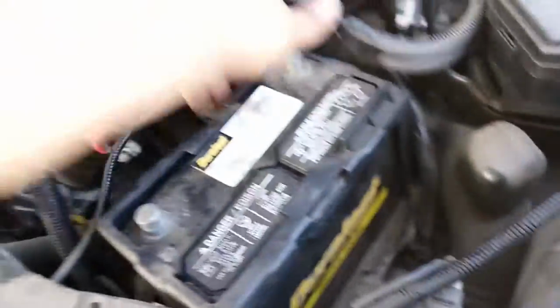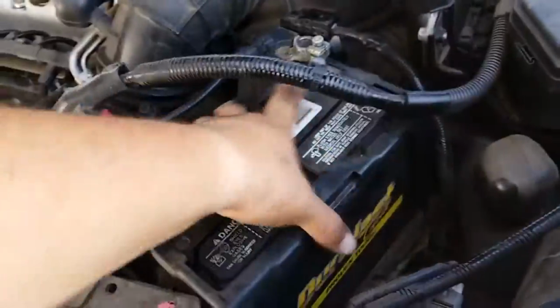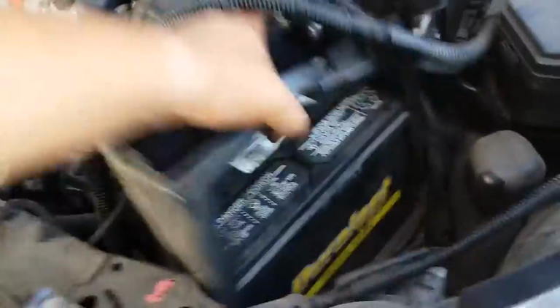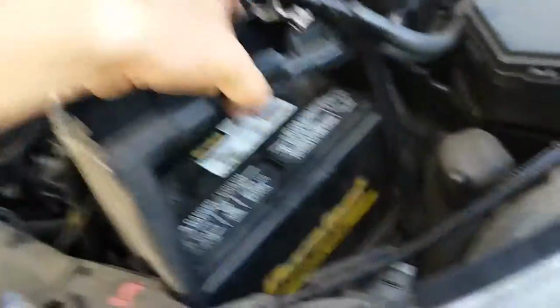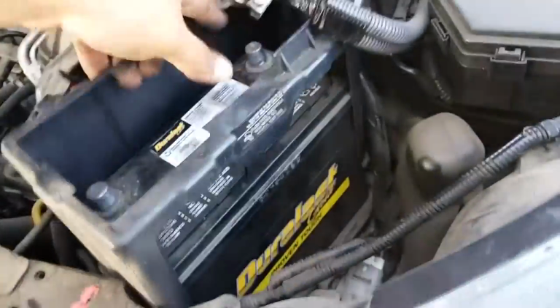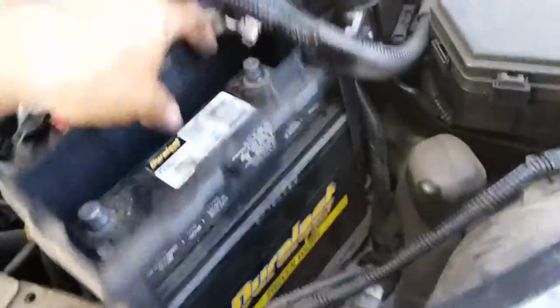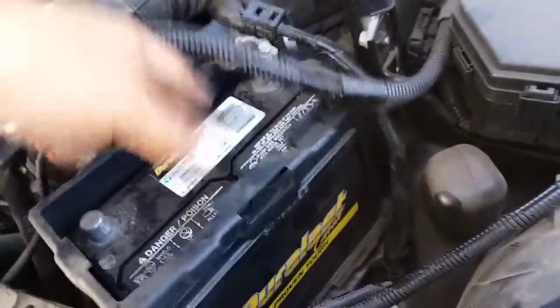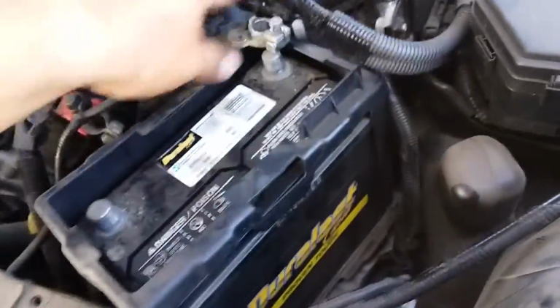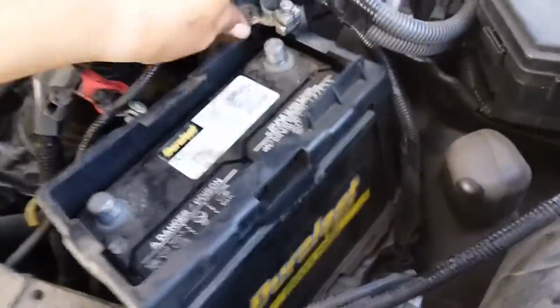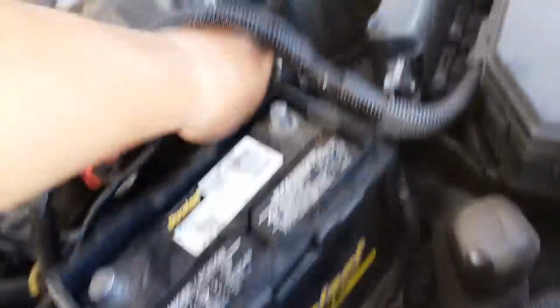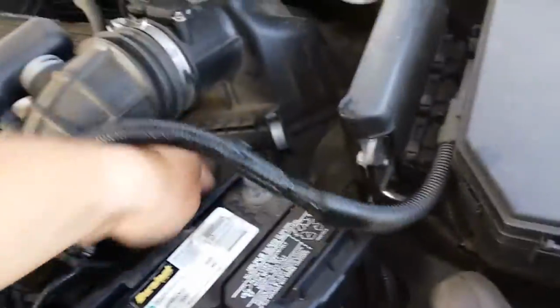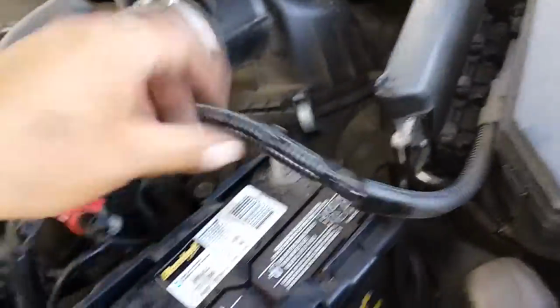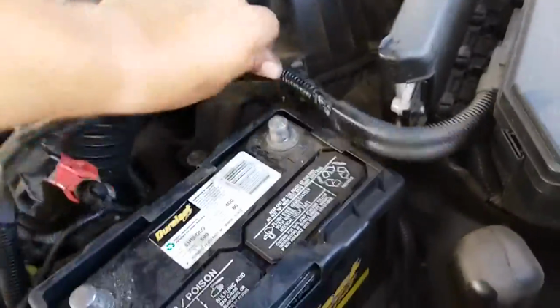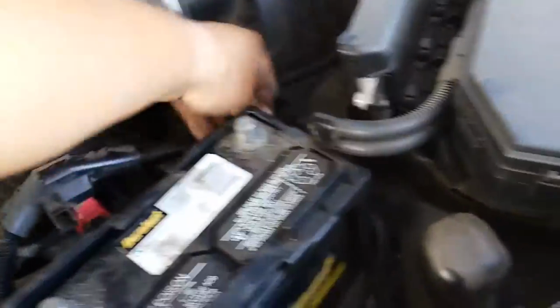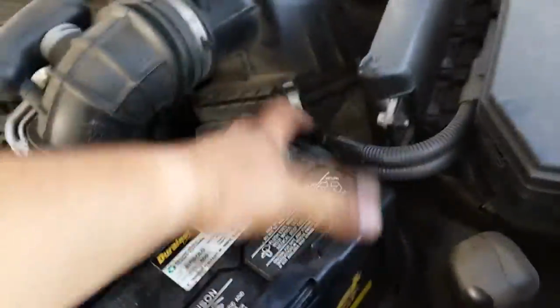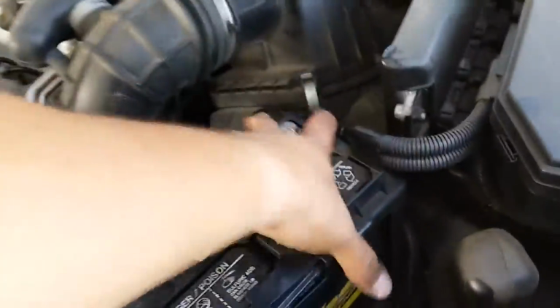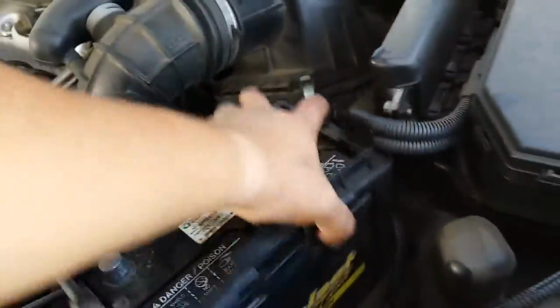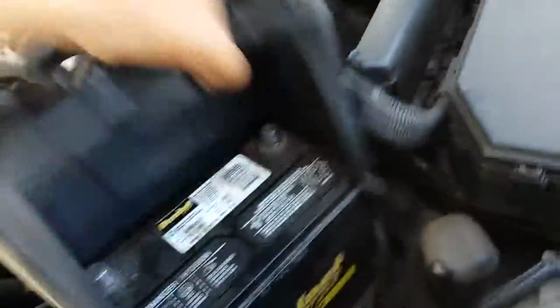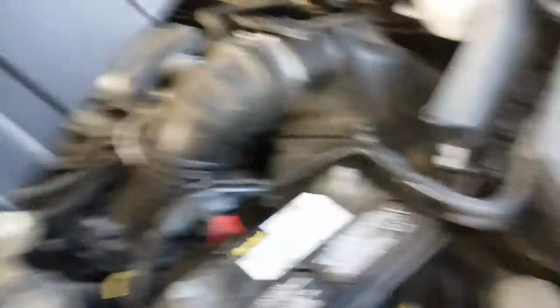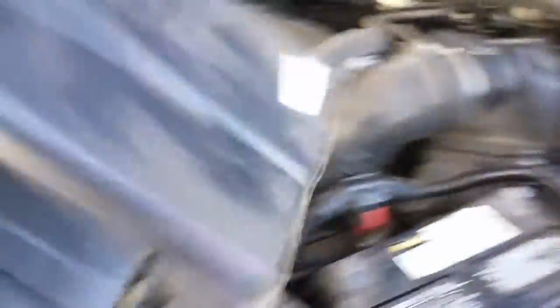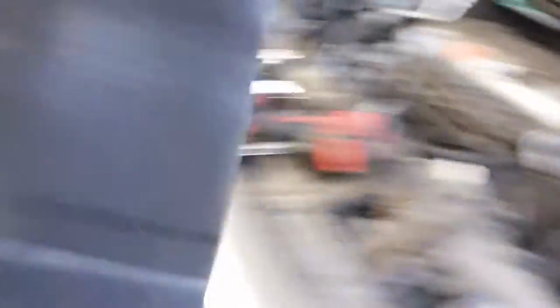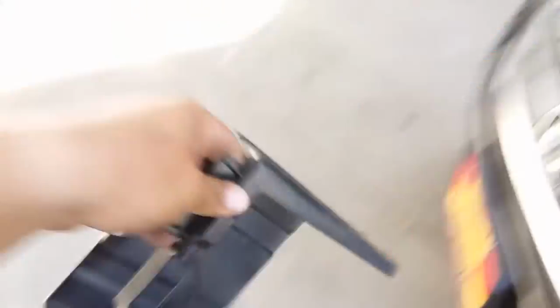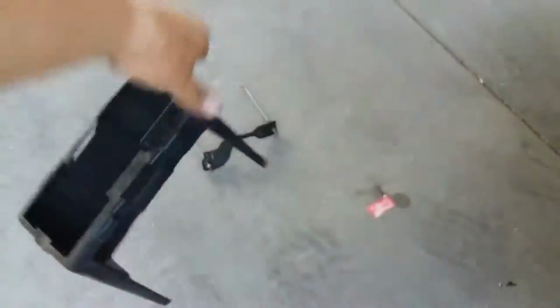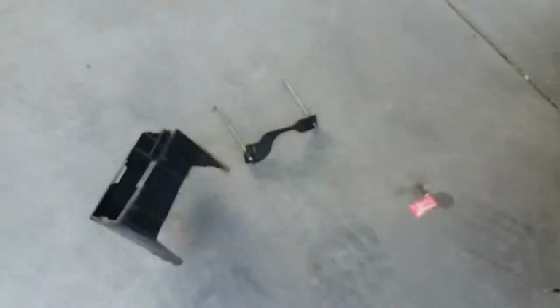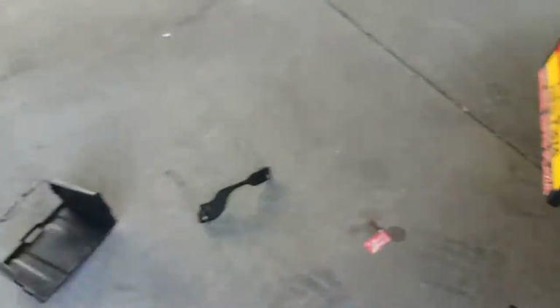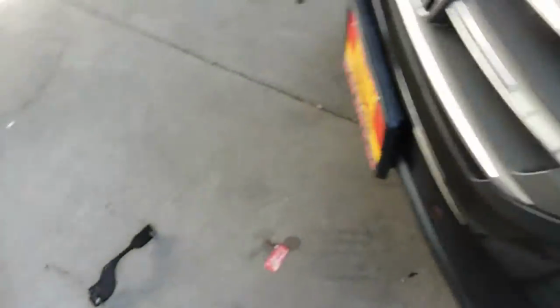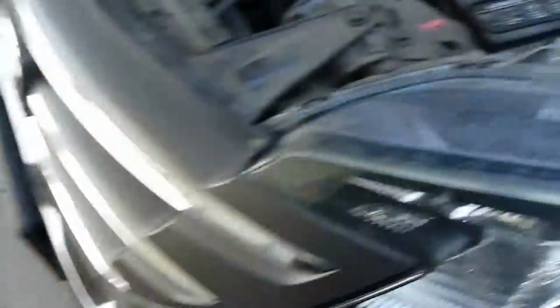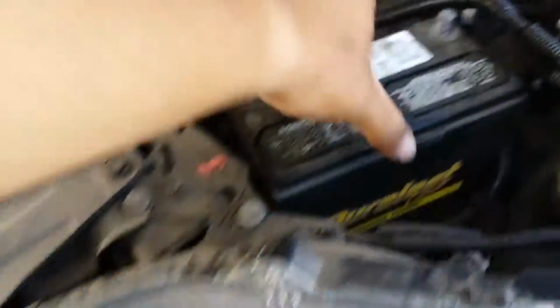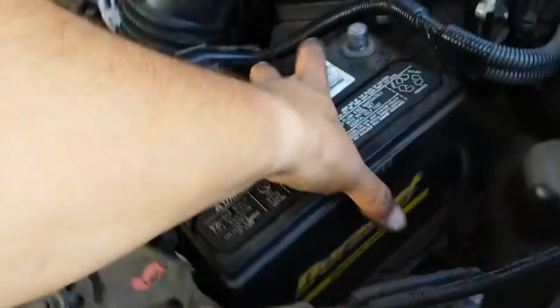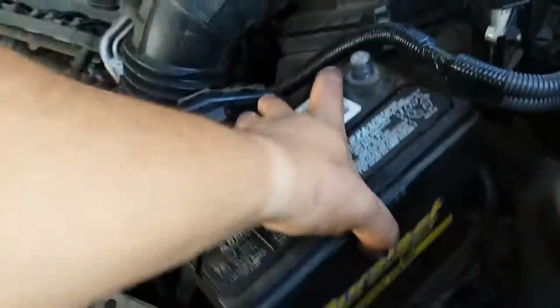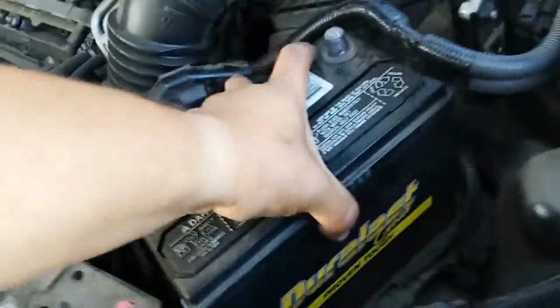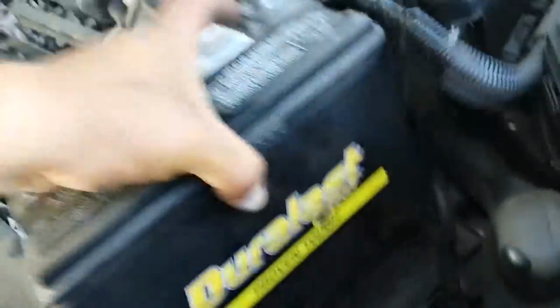We'll remove this heat shield and push these cables off to the side. Remove the heat shield, and then out comes the battery.